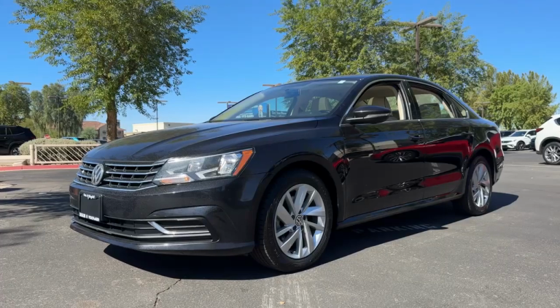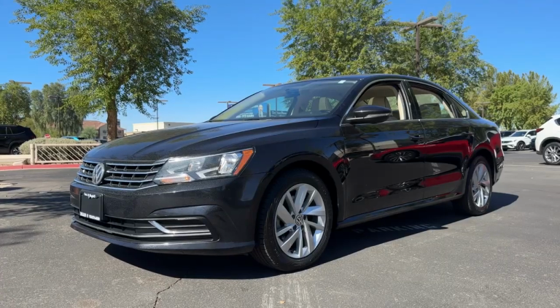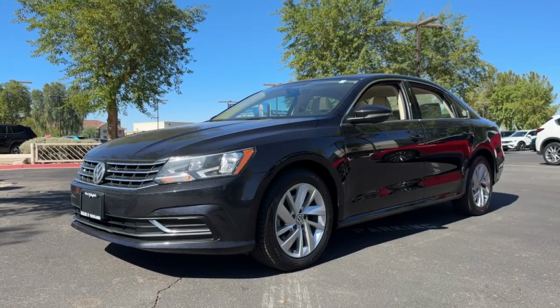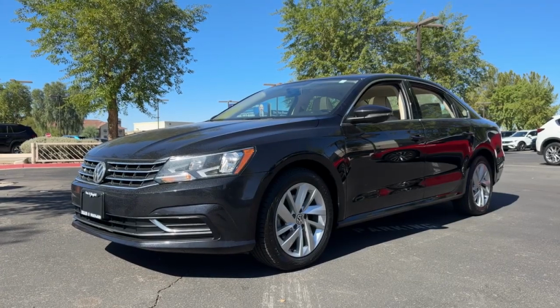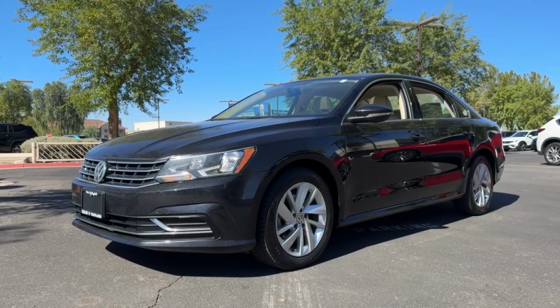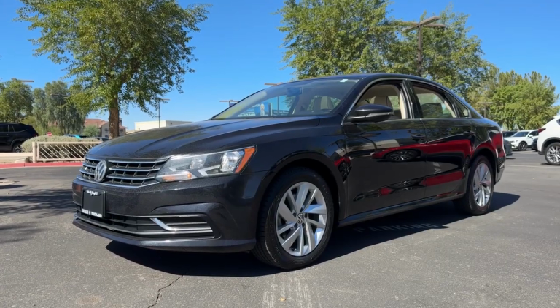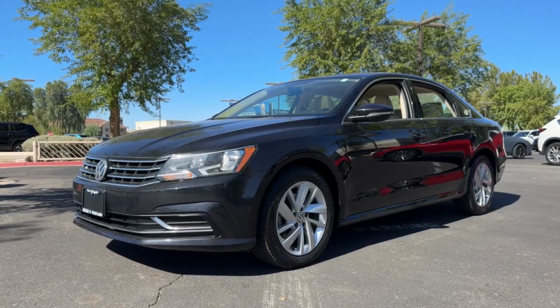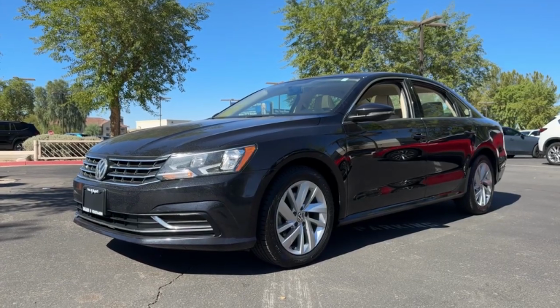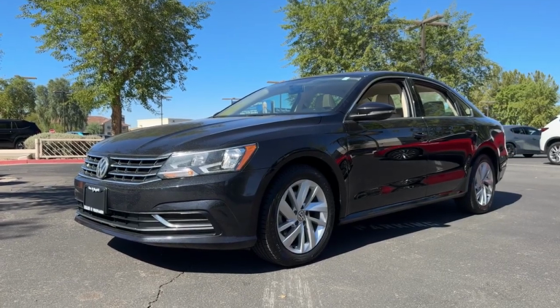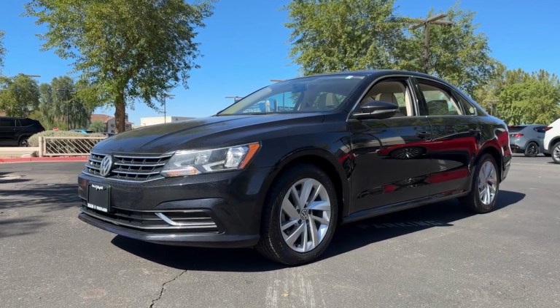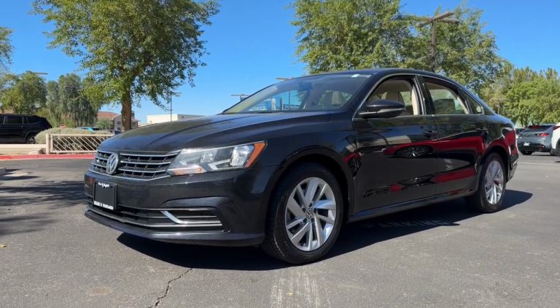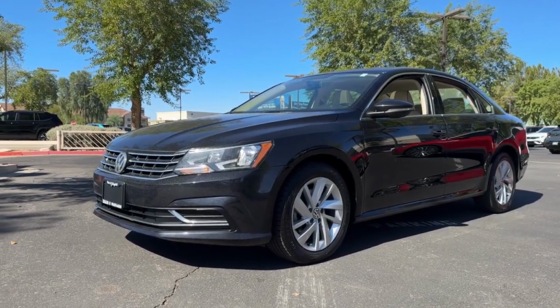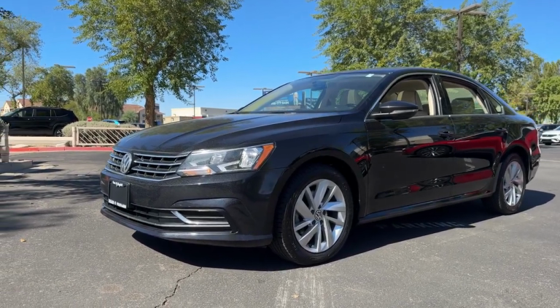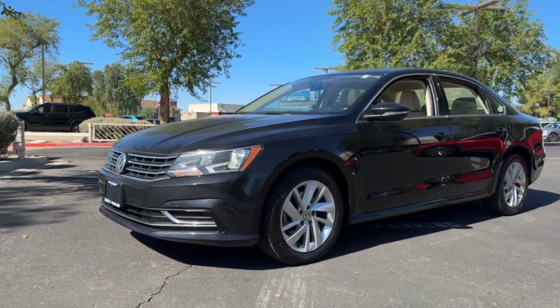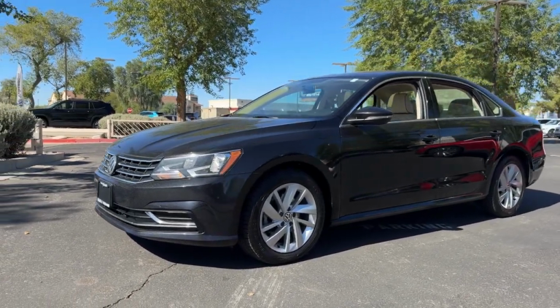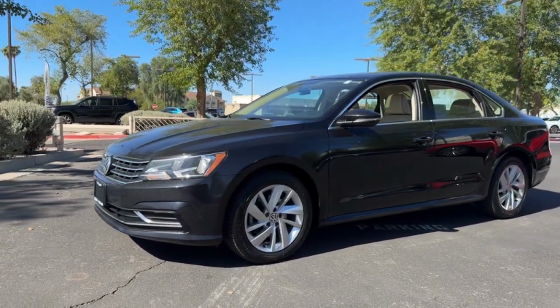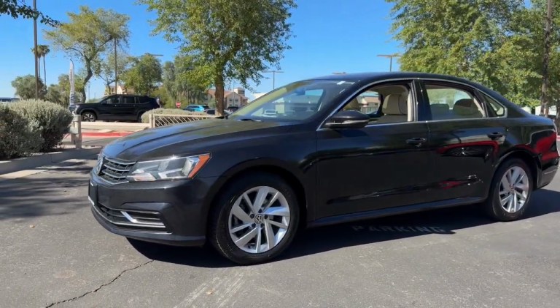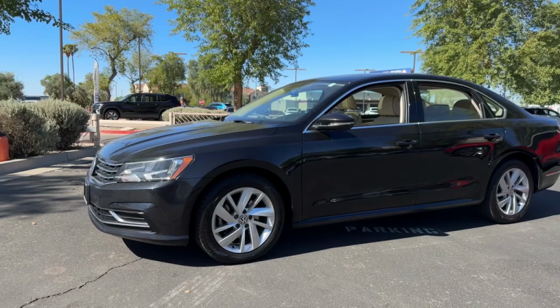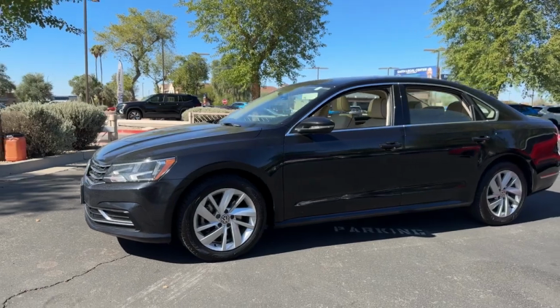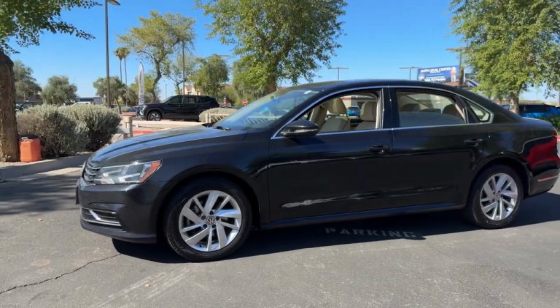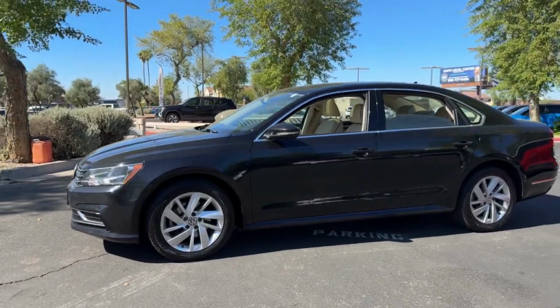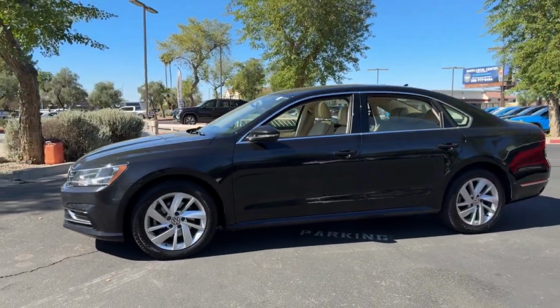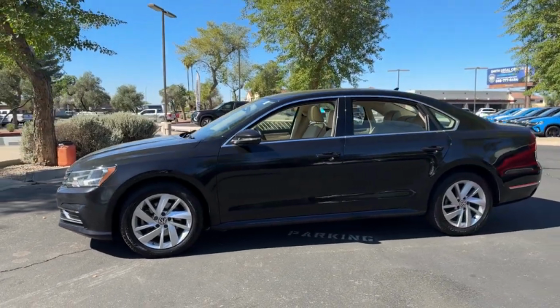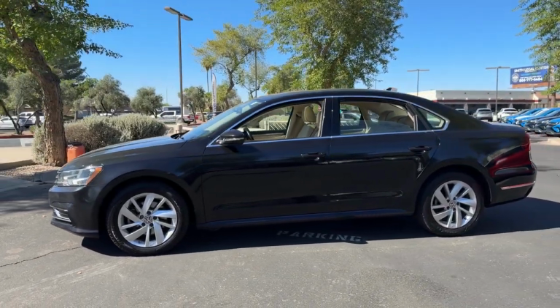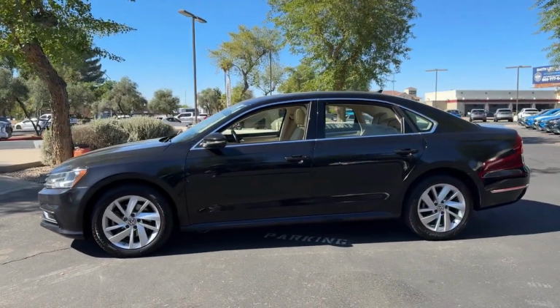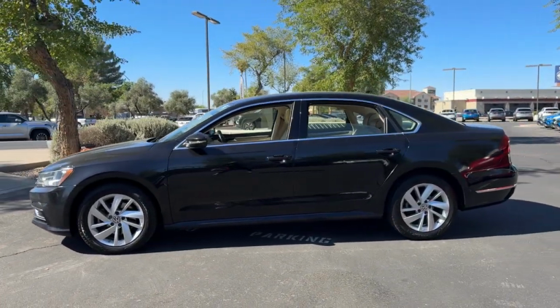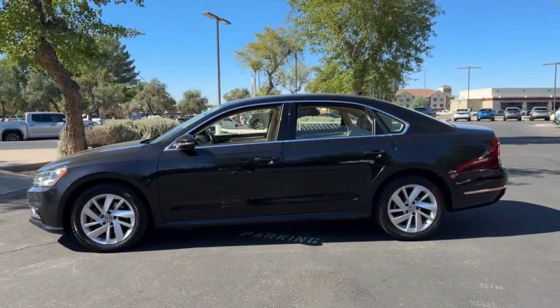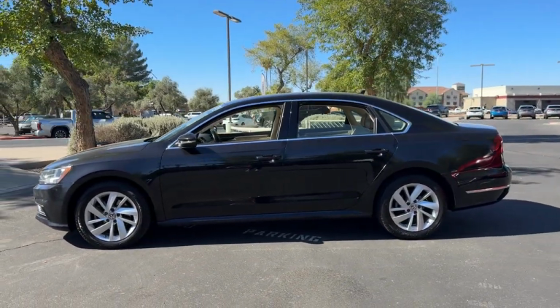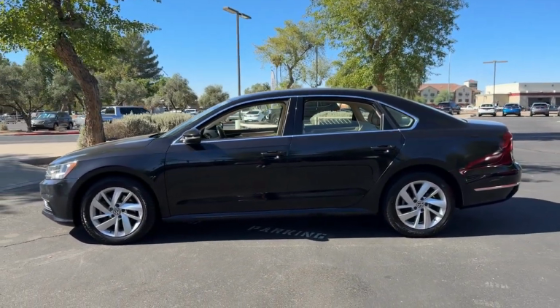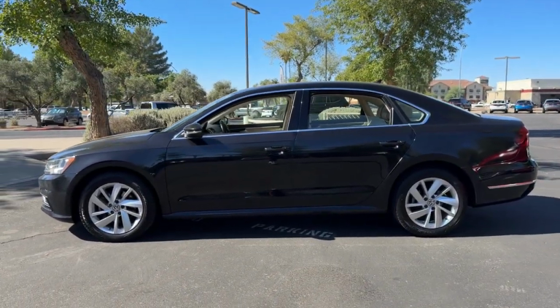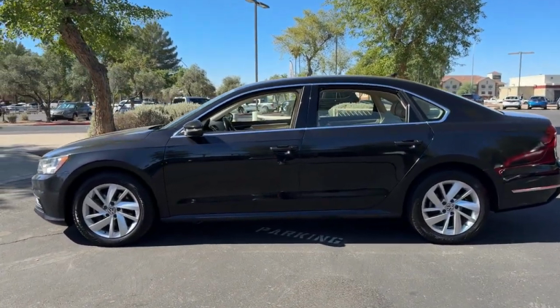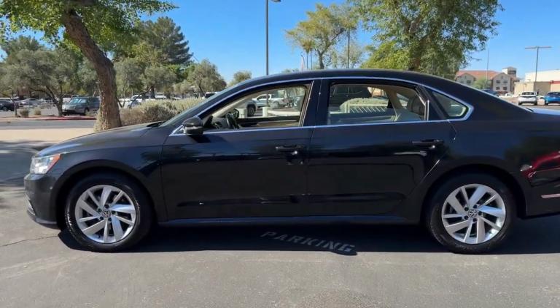You will be amazed by this 2018 Volkswagen Passat. With less than 70,000 miles on the odometer, this vehicle stands out from the rest.